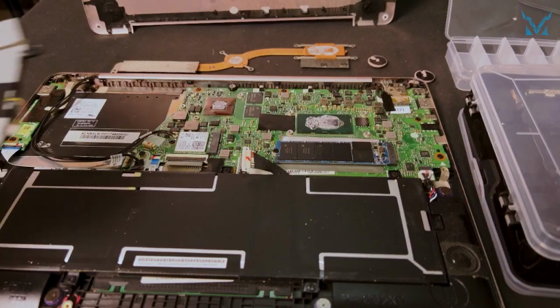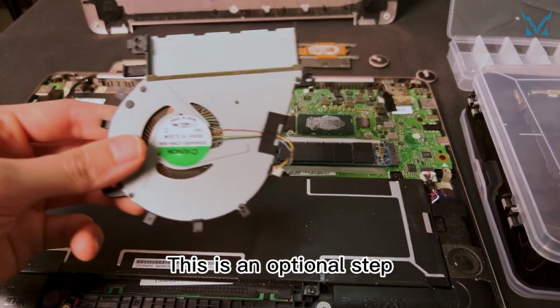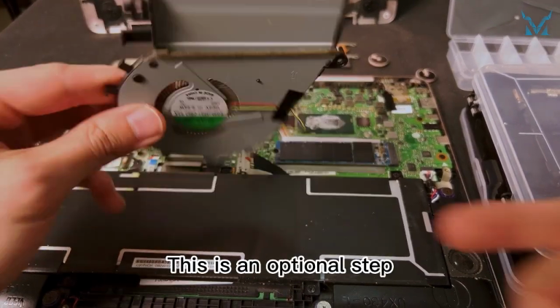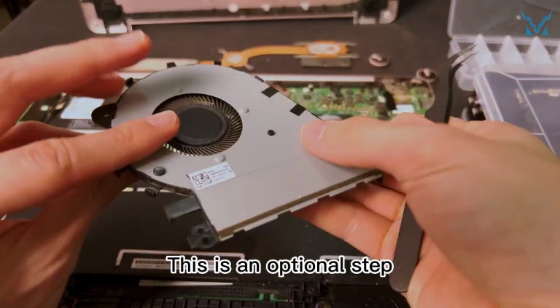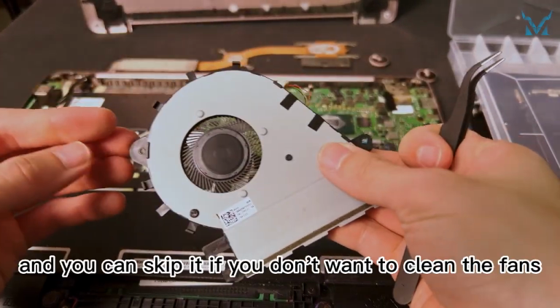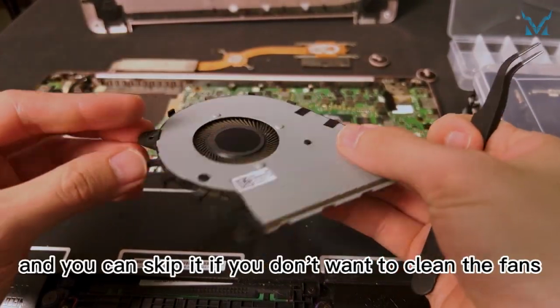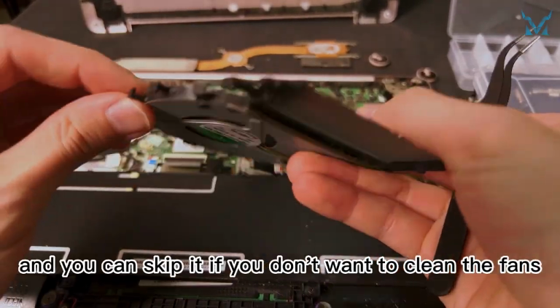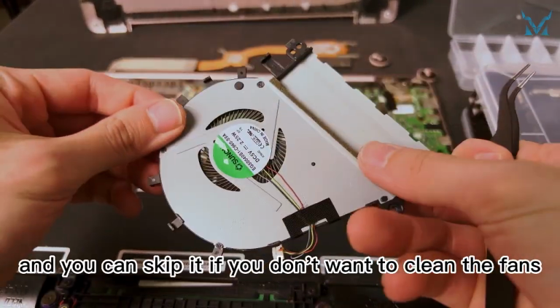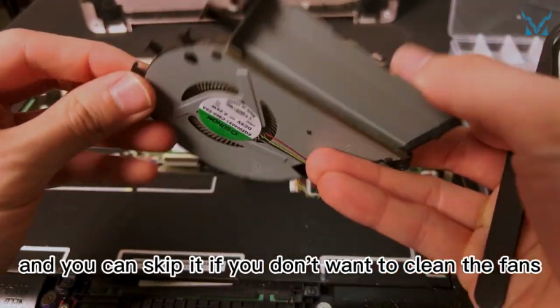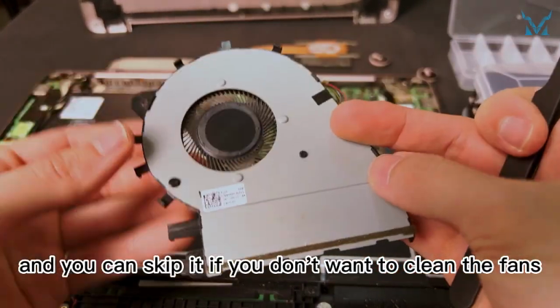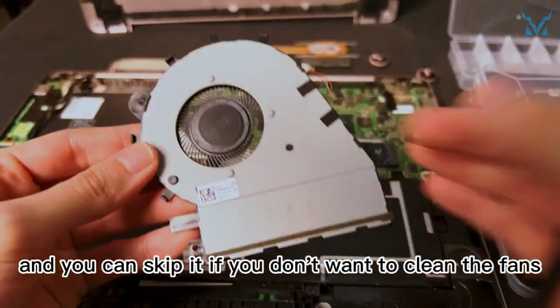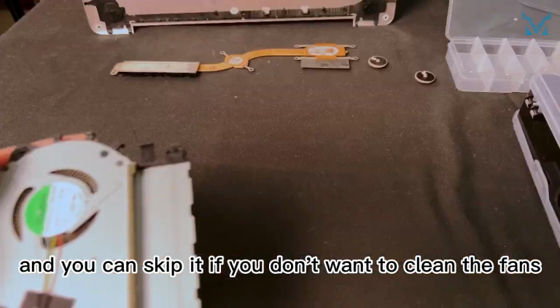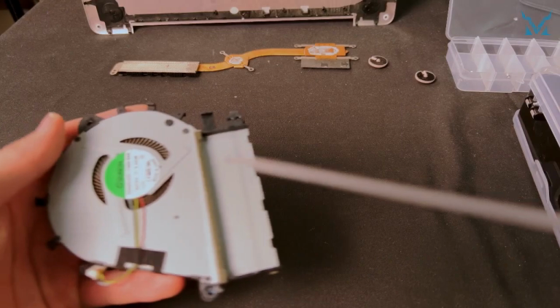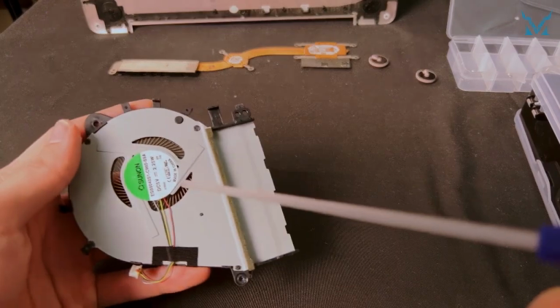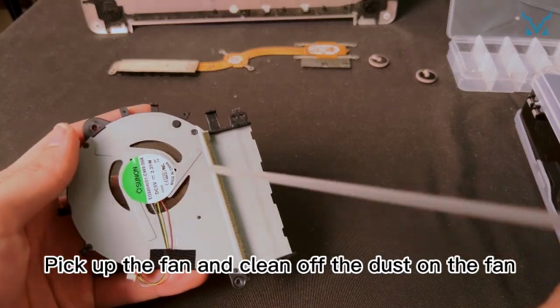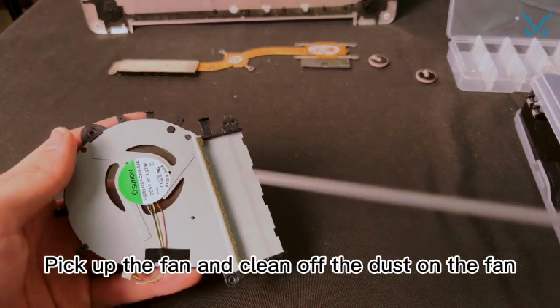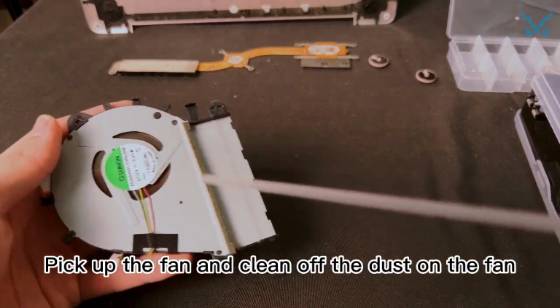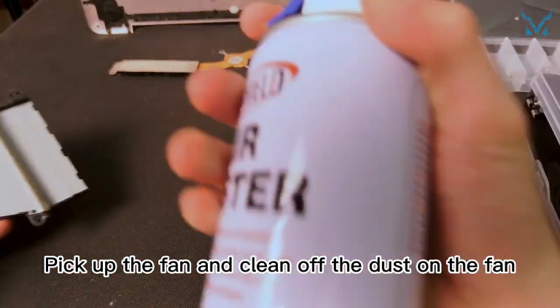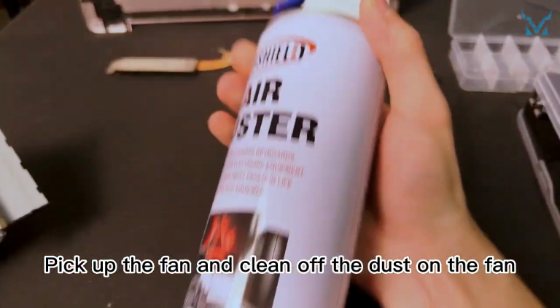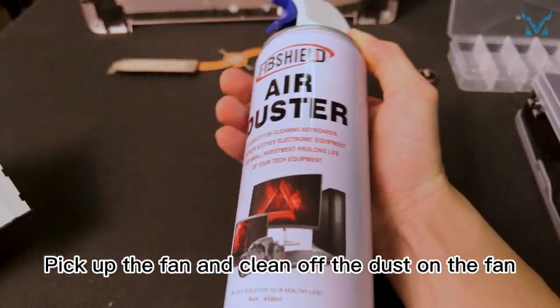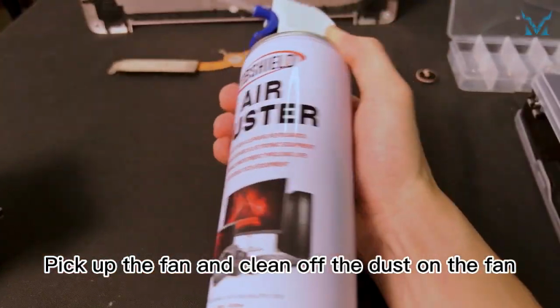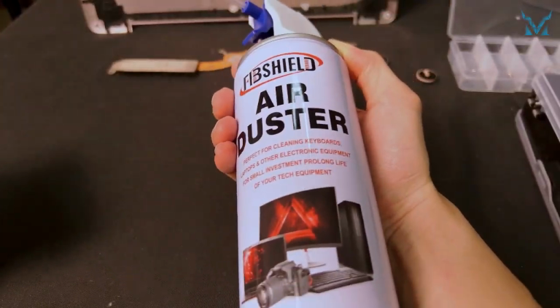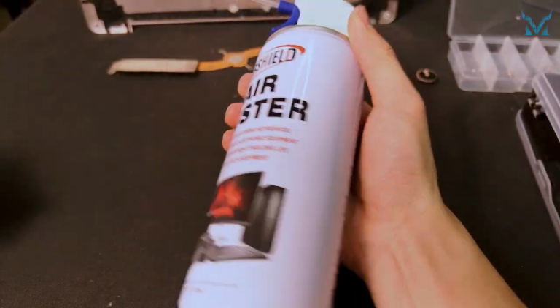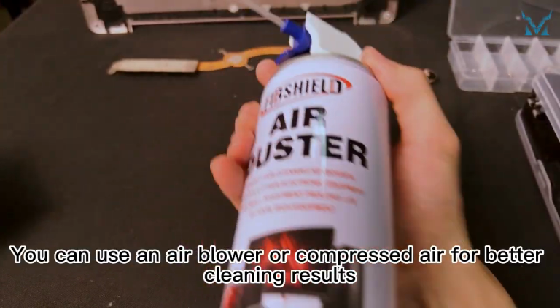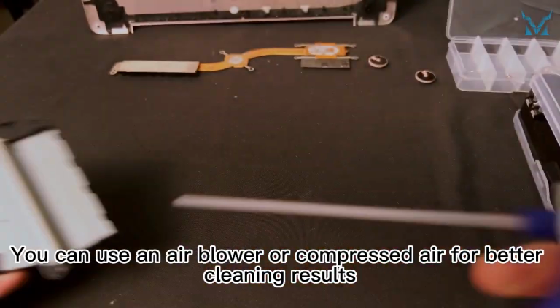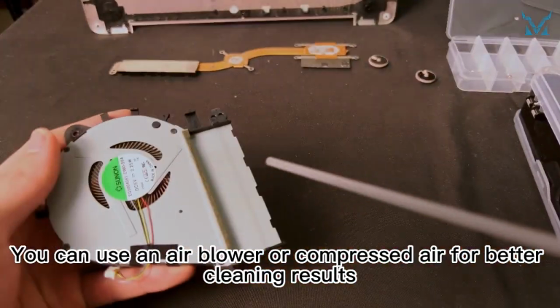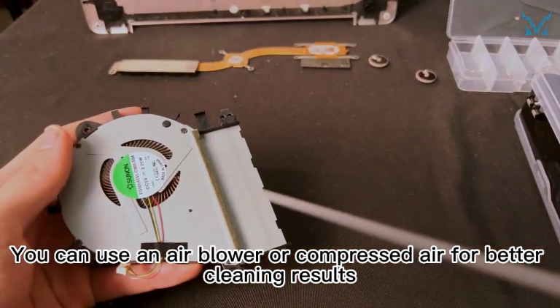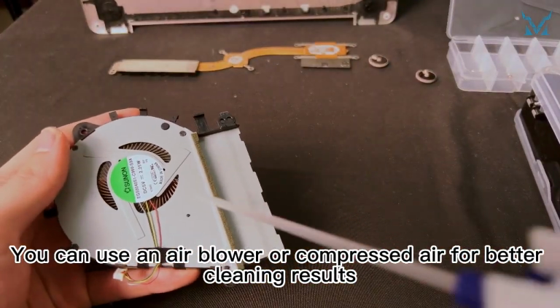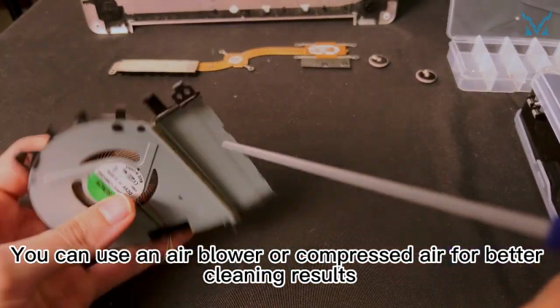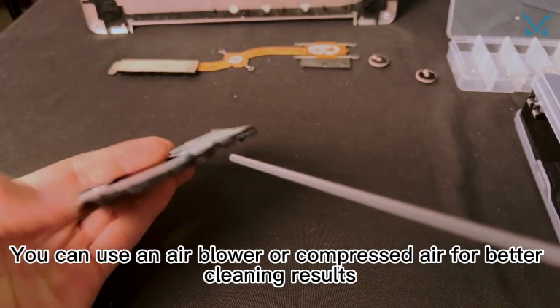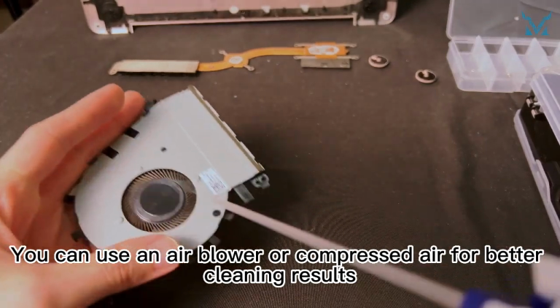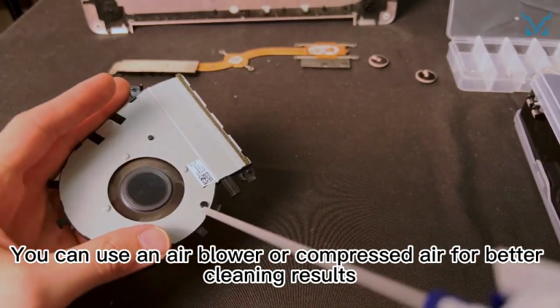This is an optional step, and you can skip it if you don't want to clean the fans. Pick up the fan and clean off the dust on the fan. You can use an air blower or compressed air for better cleaning results.